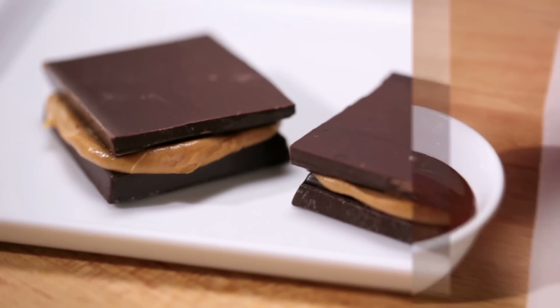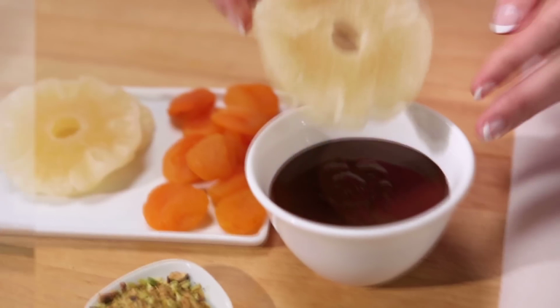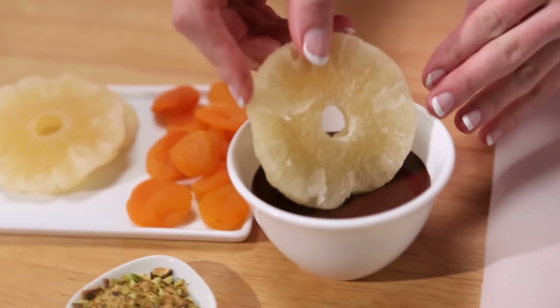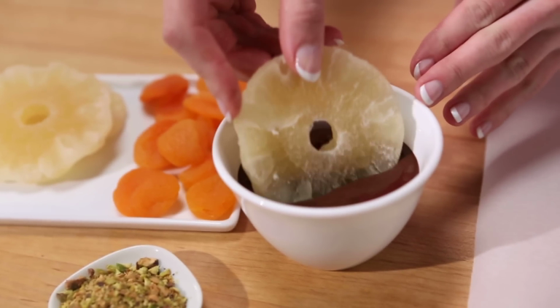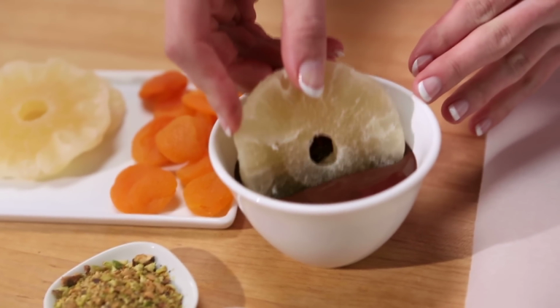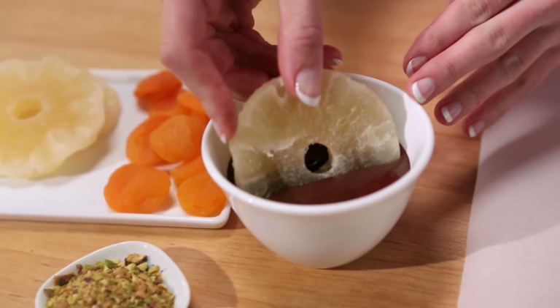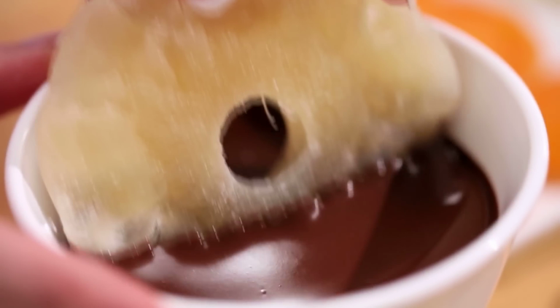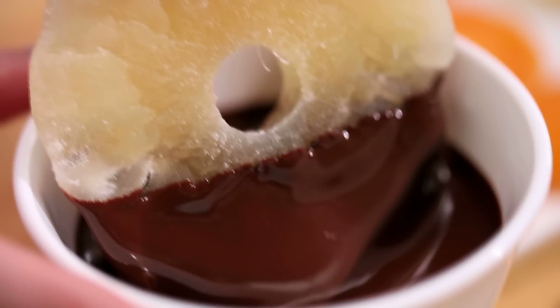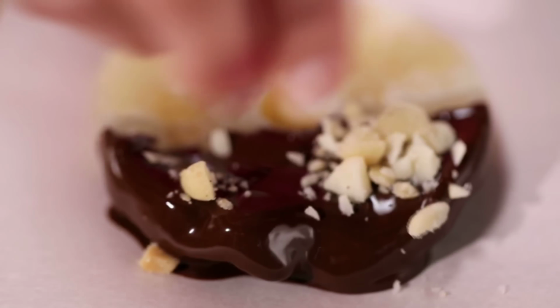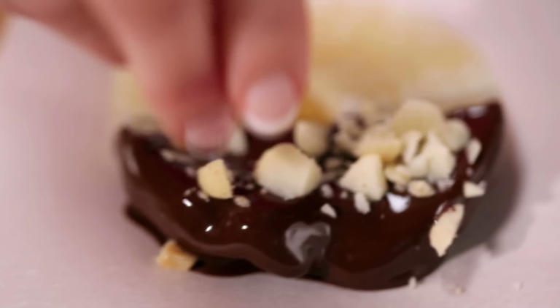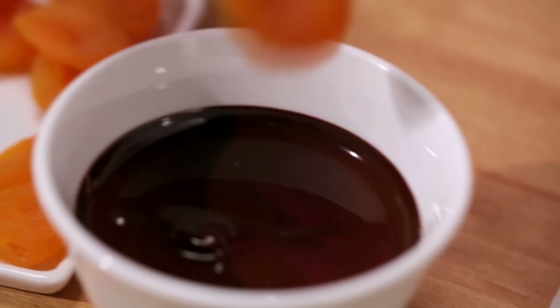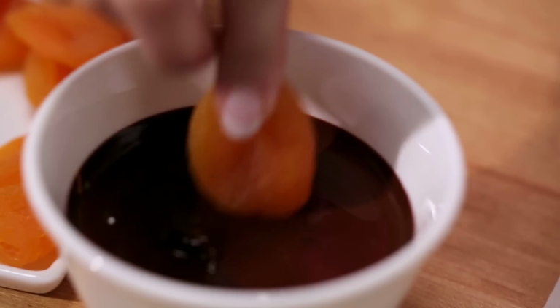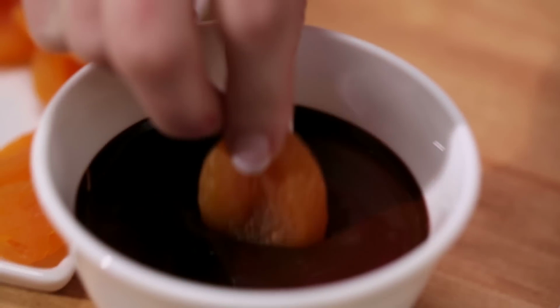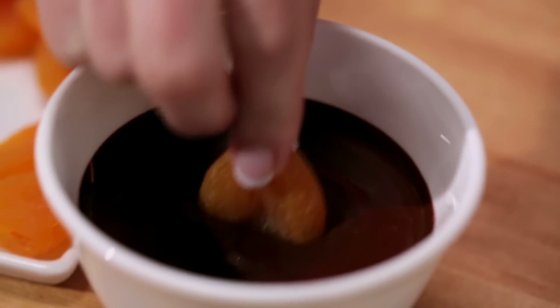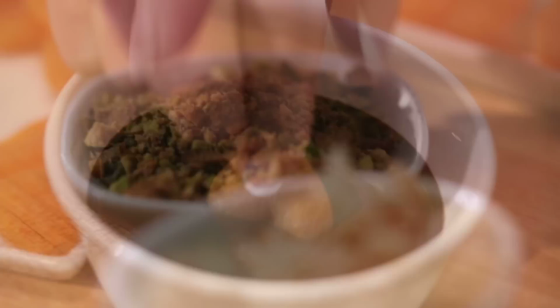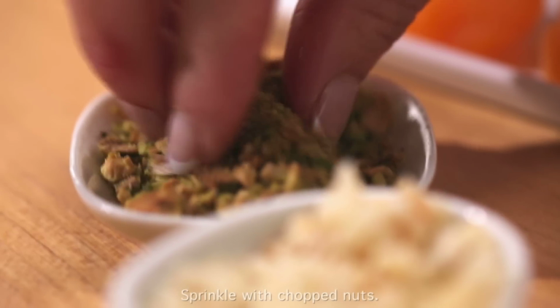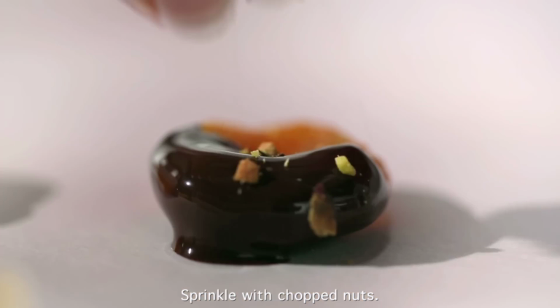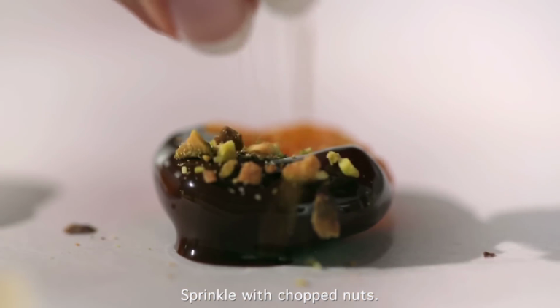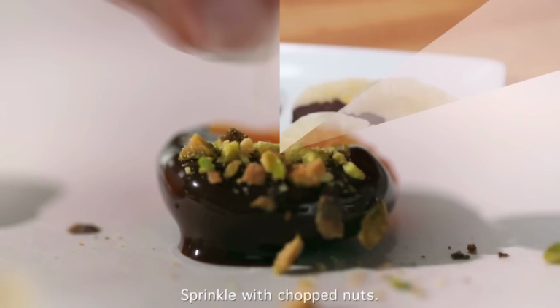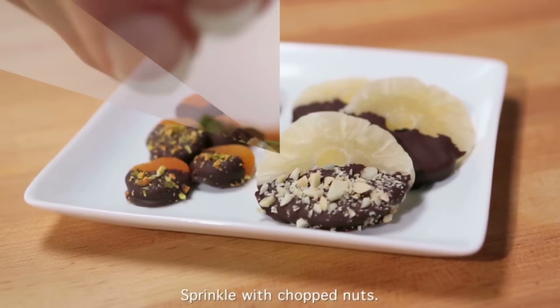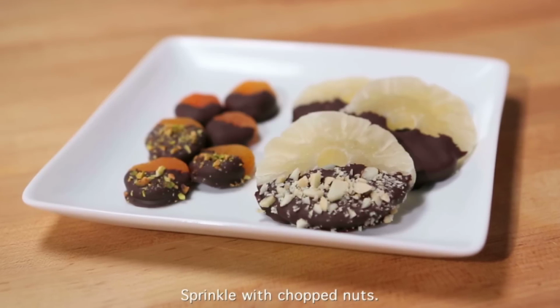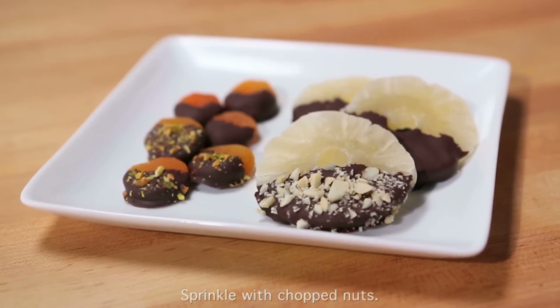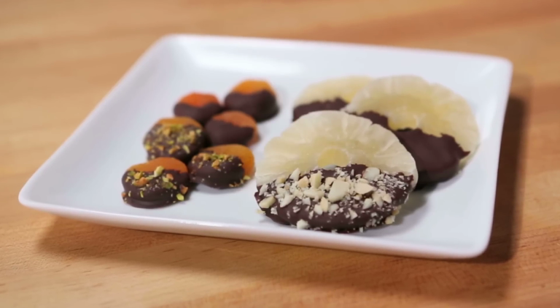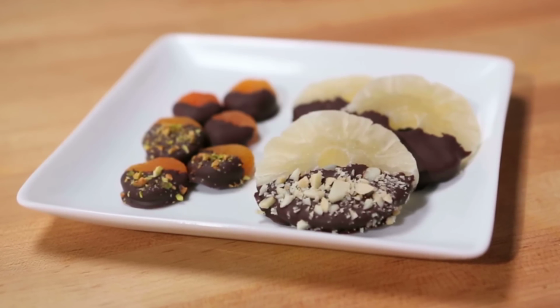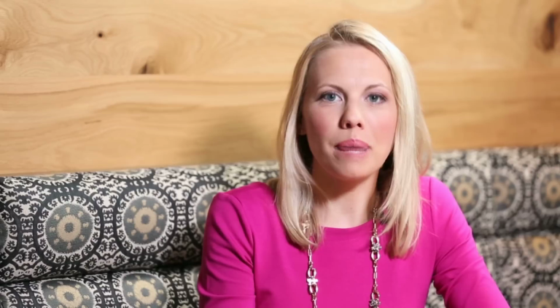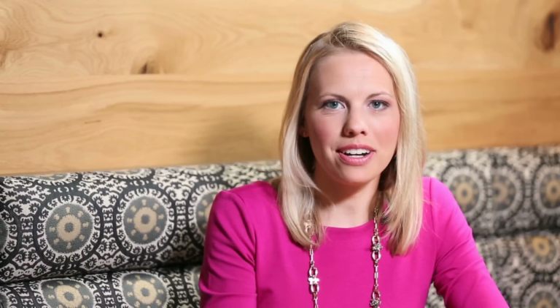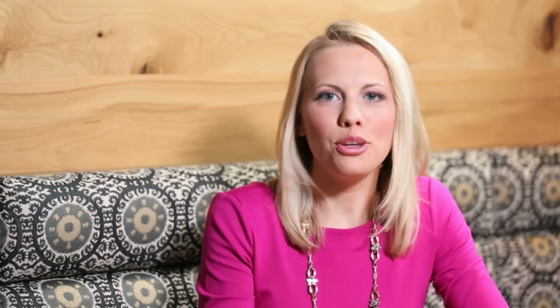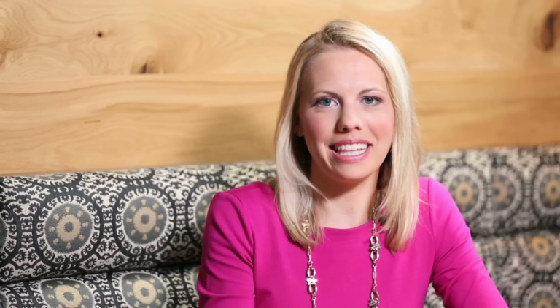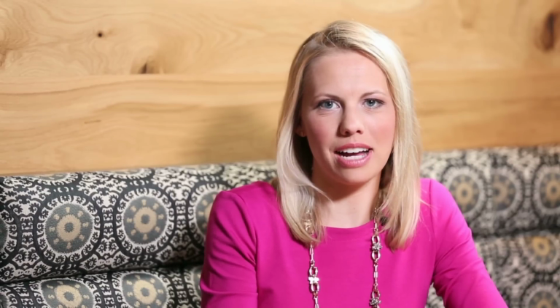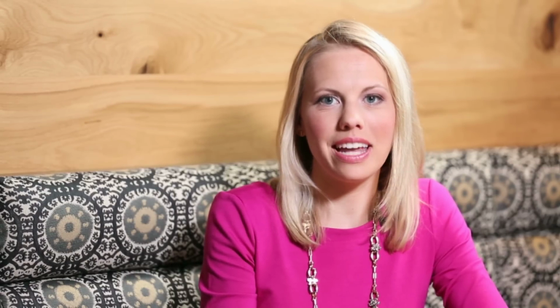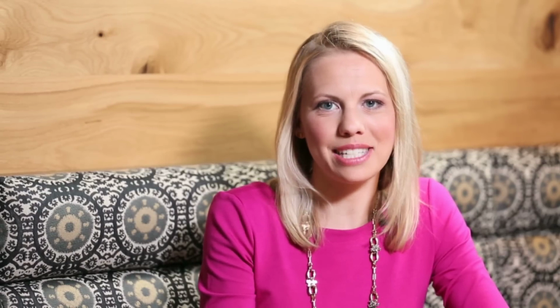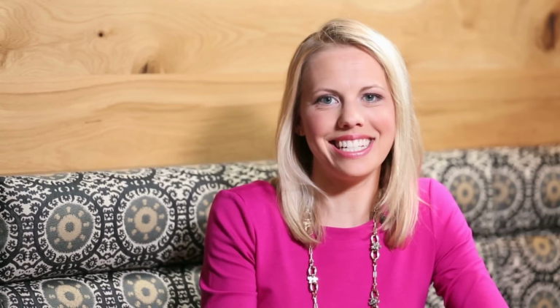And to take fruit to a sweeter level, dip dried pineapple rings, dried apricot, or any slice of your favorite dried fruit into dark chocolate. It's that easy! The best part? You can make these yourself. Now that's sweet indeed!